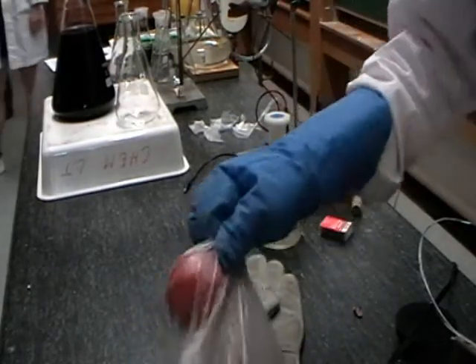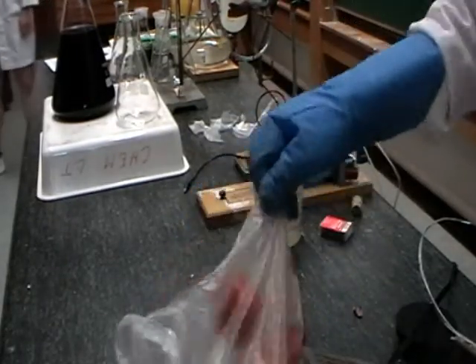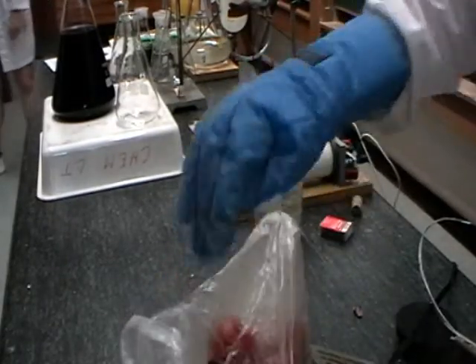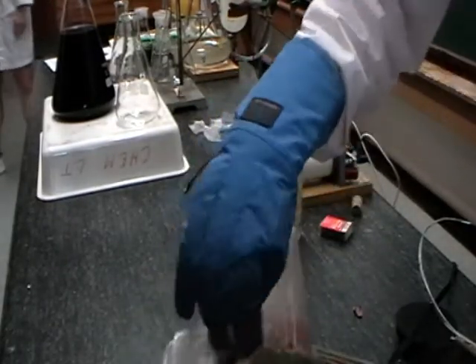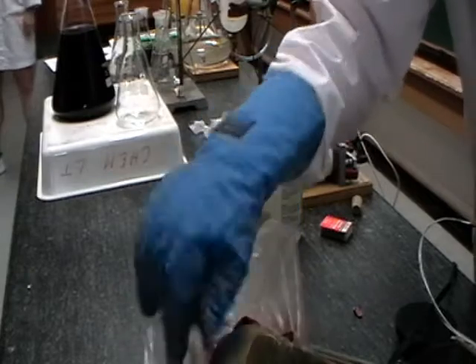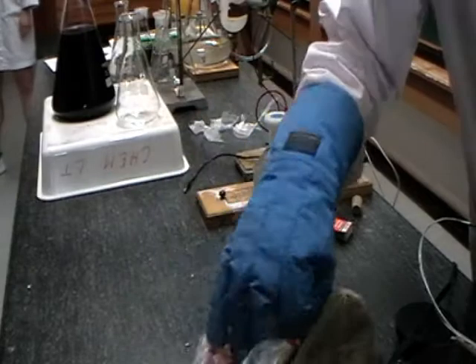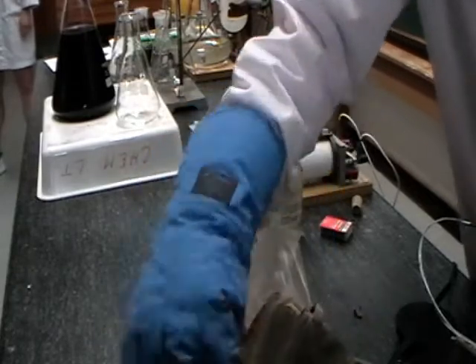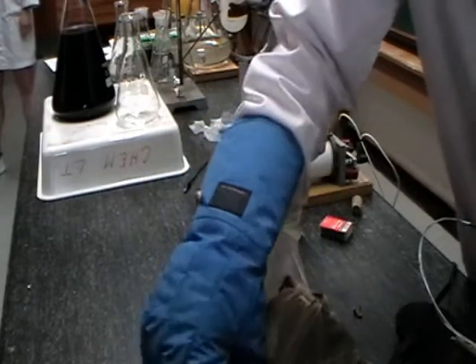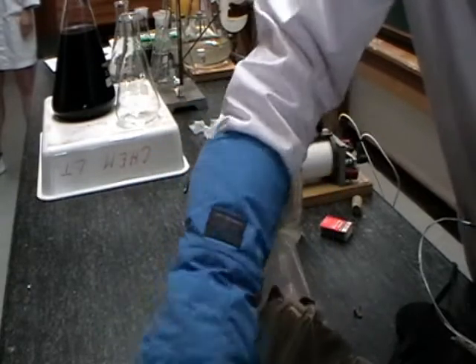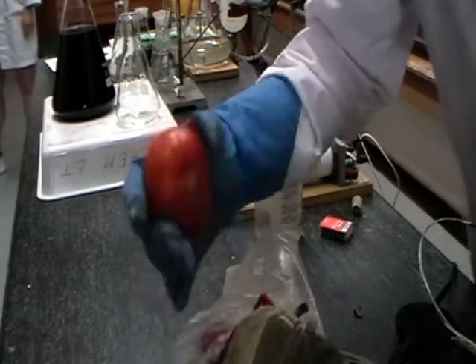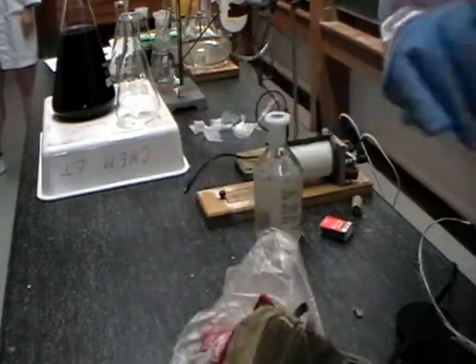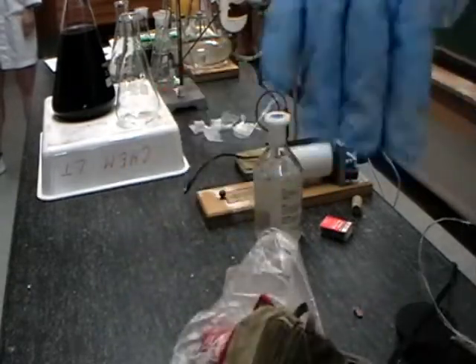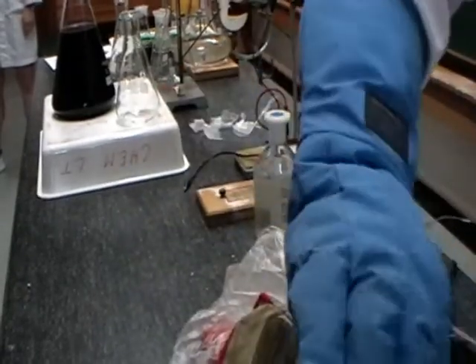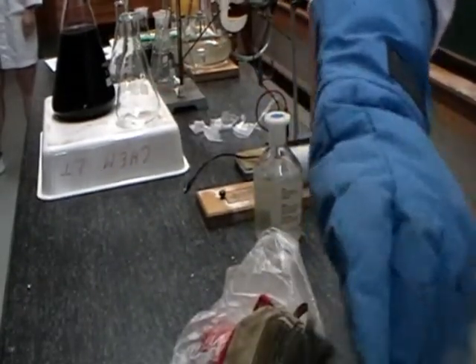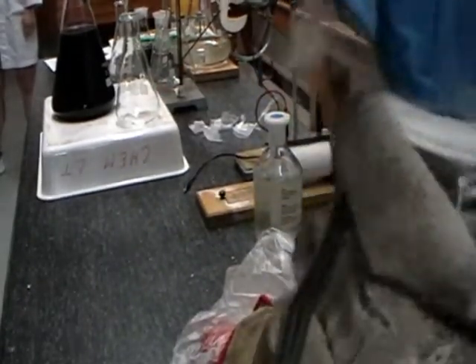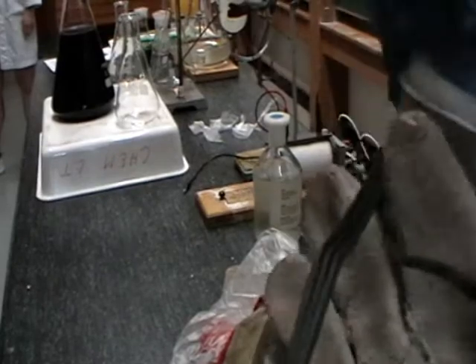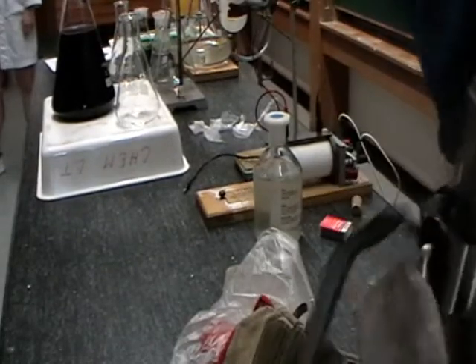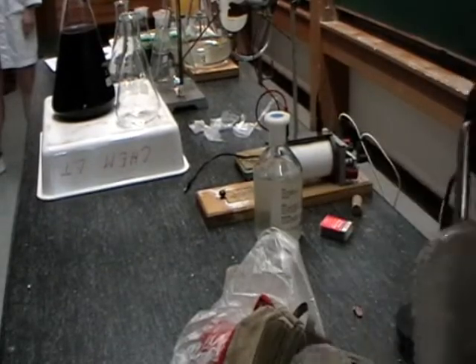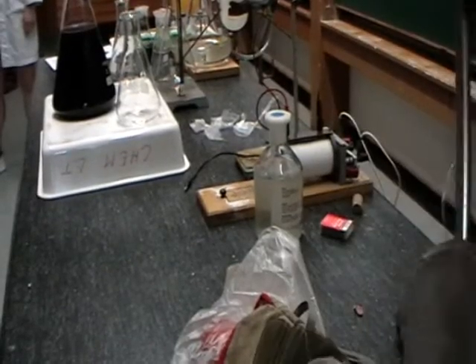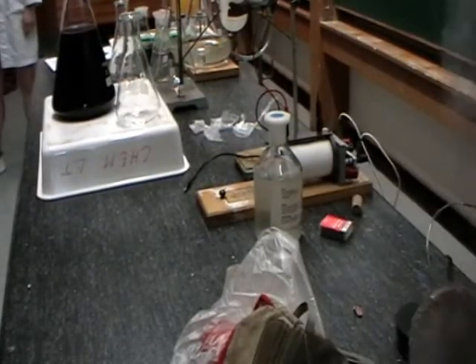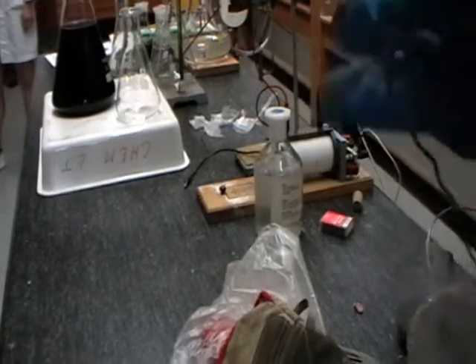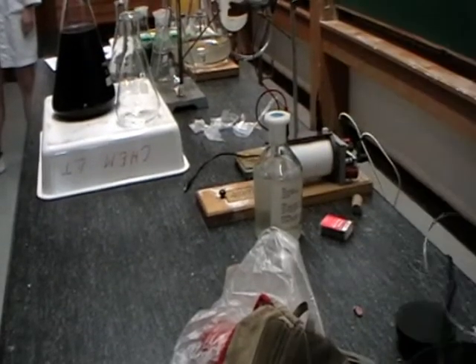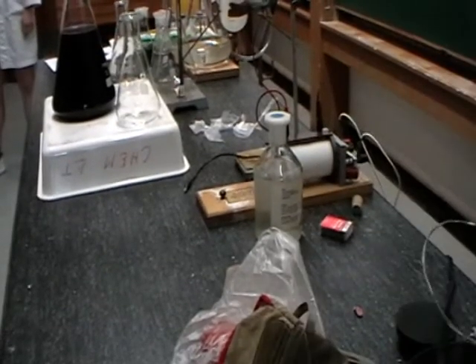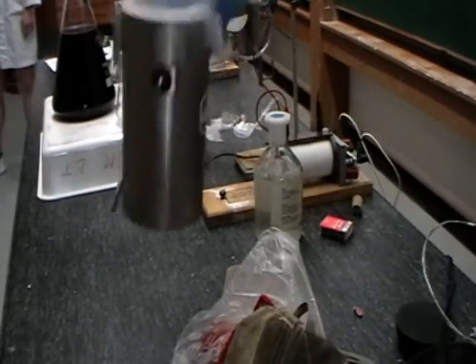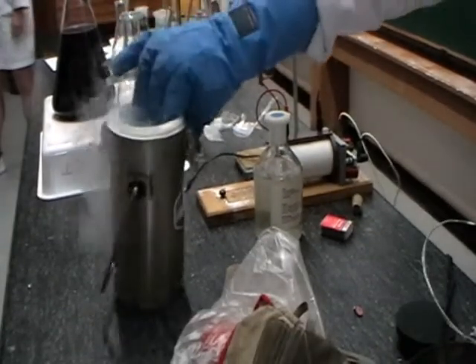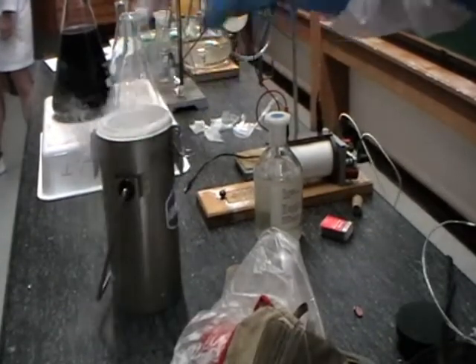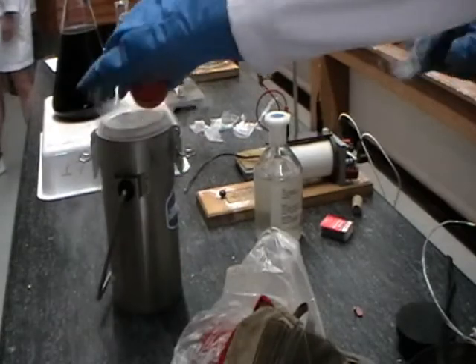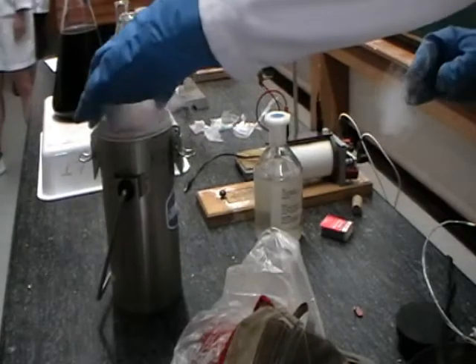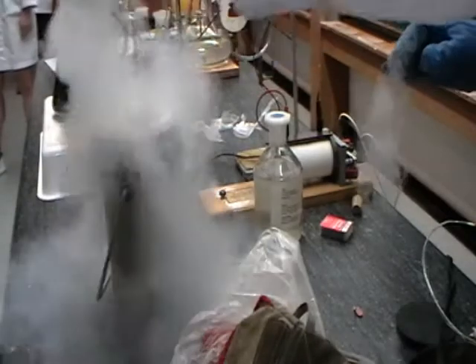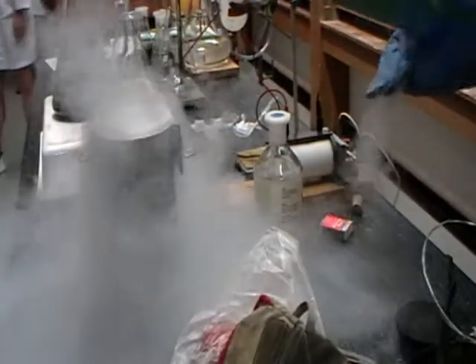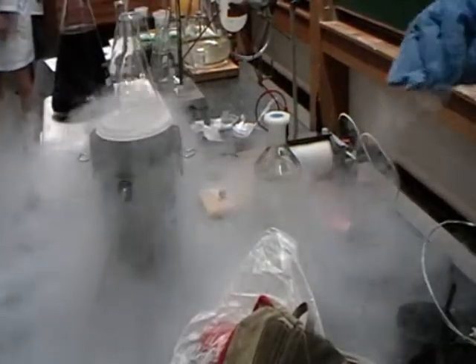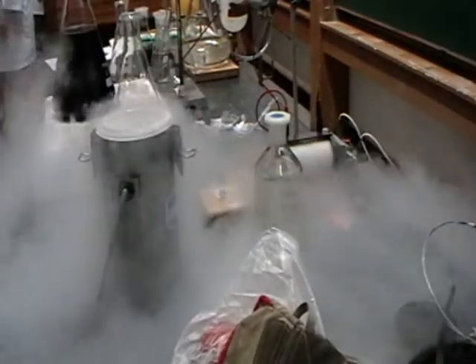I haven't frozen any yet, so what I'm going to do is put a tomato into some liquid nitrogen. I'll come back to that one in a sec.